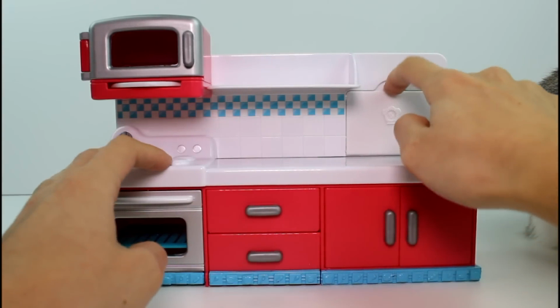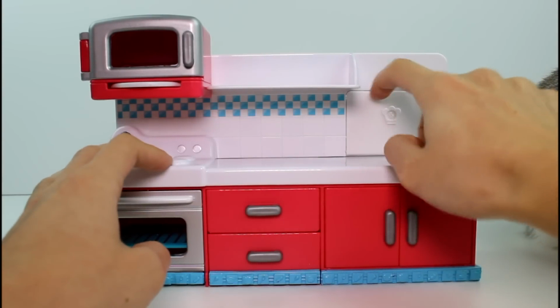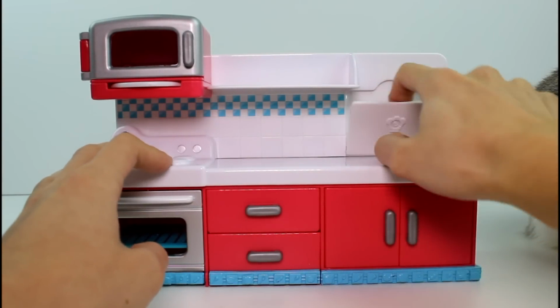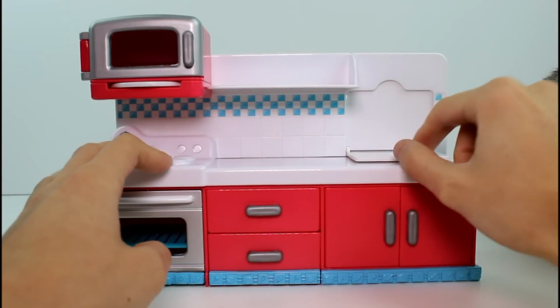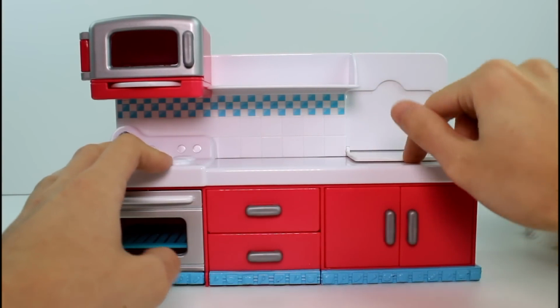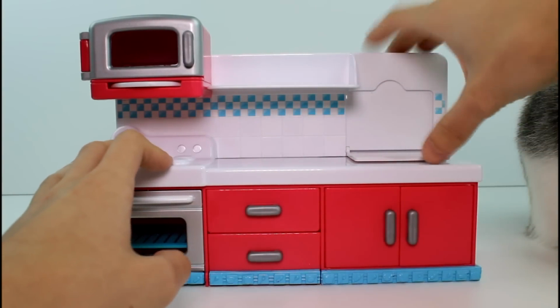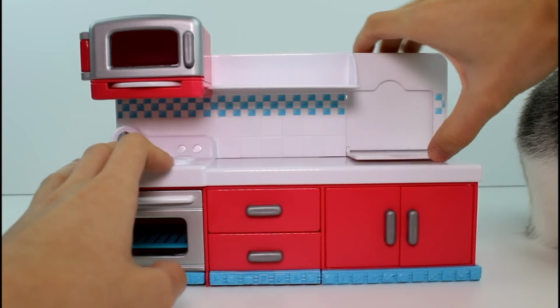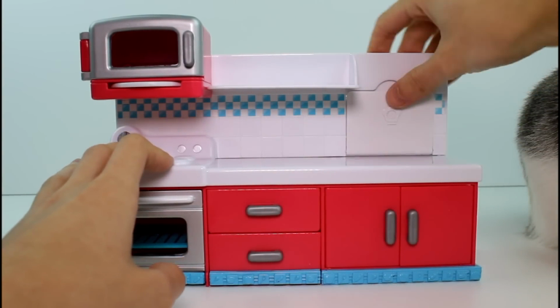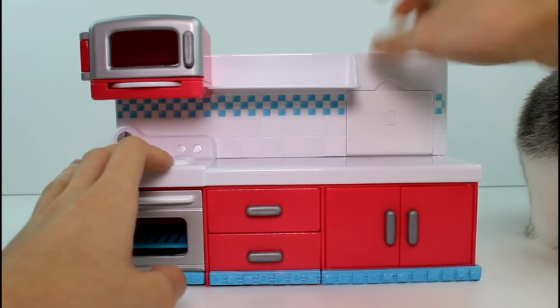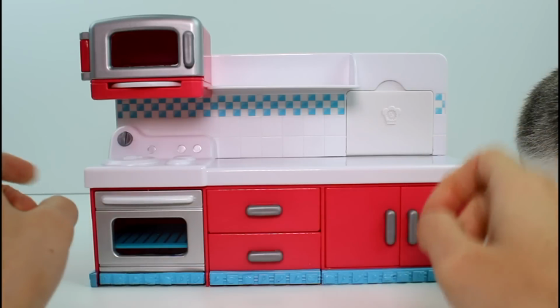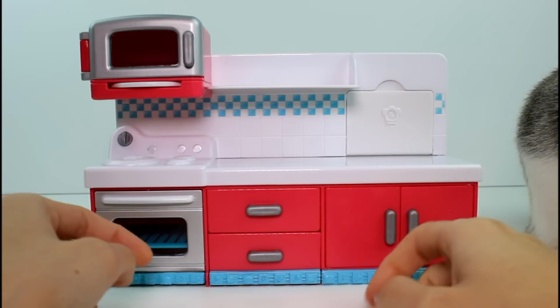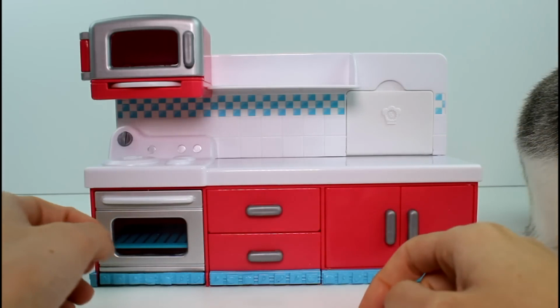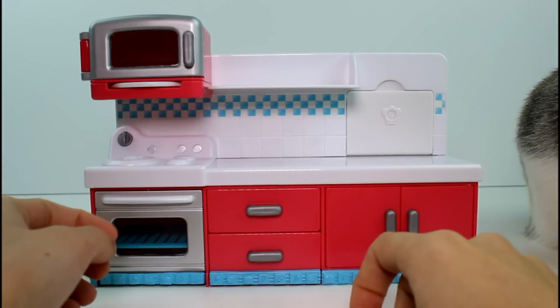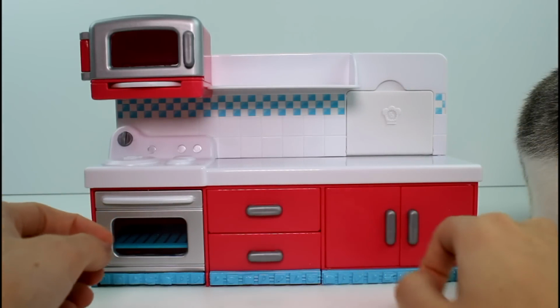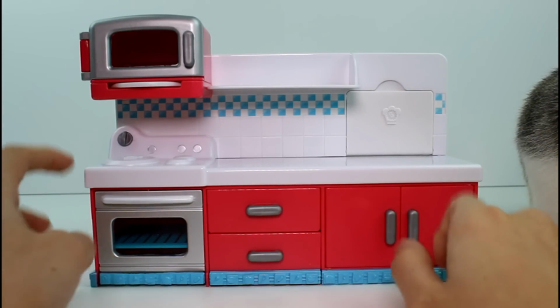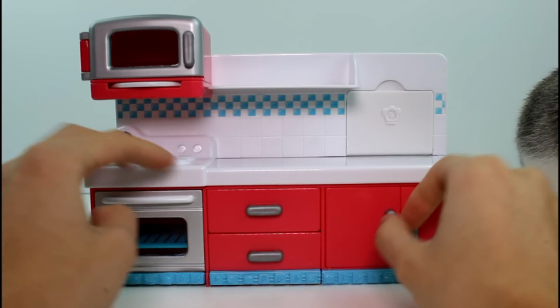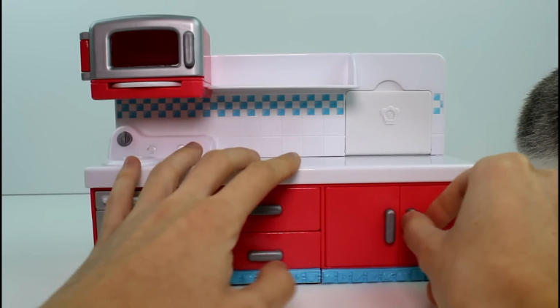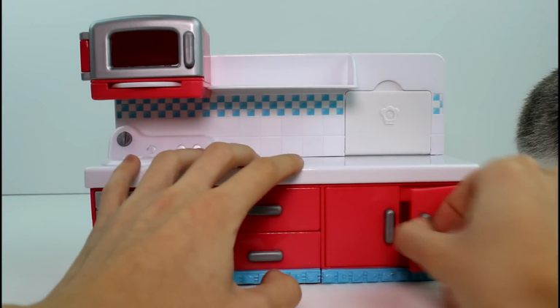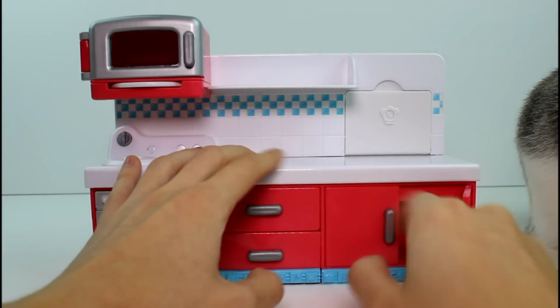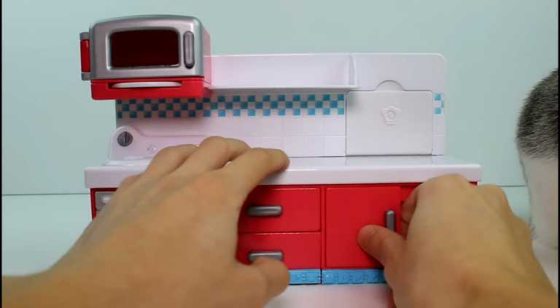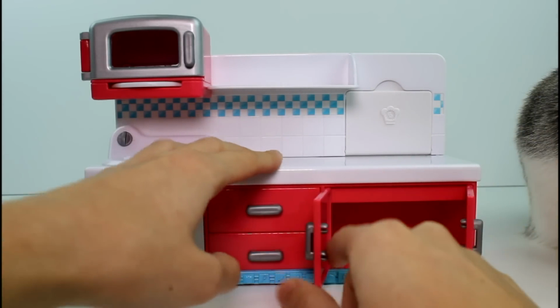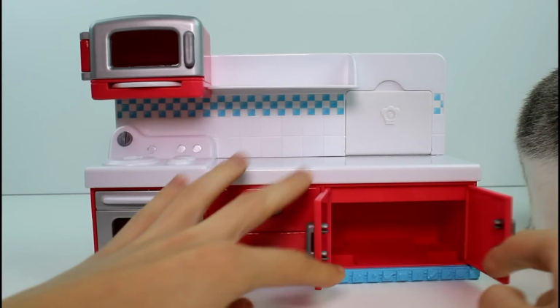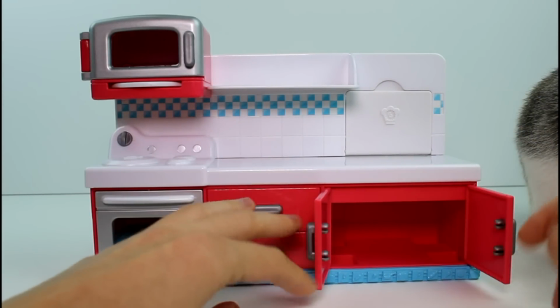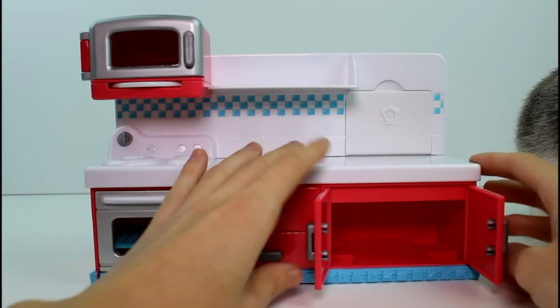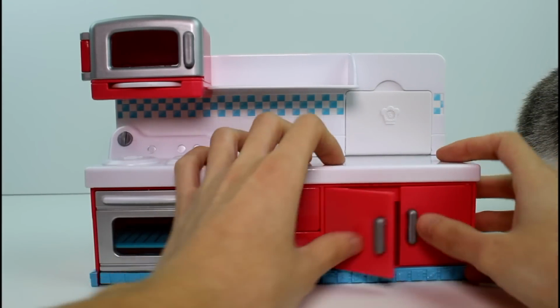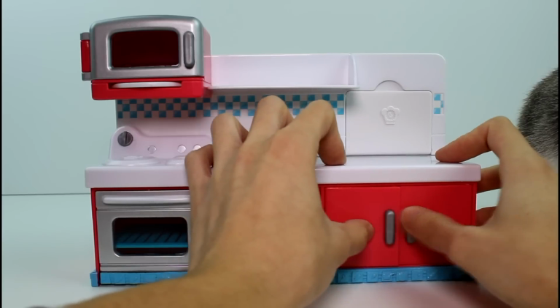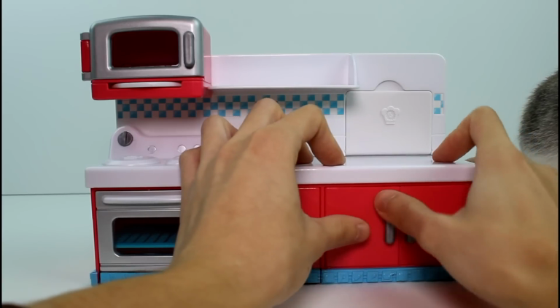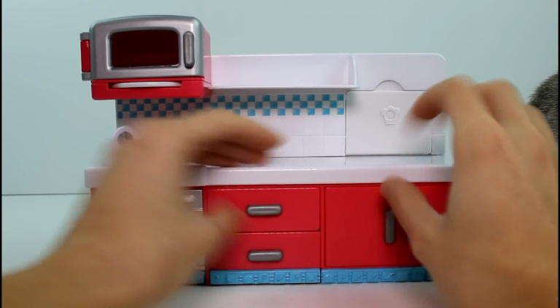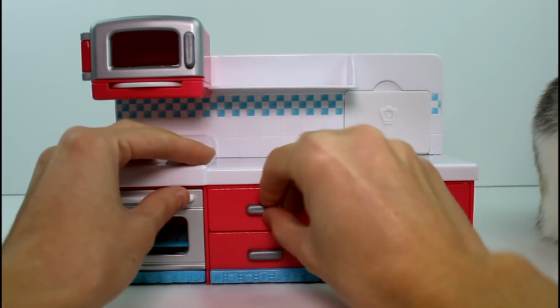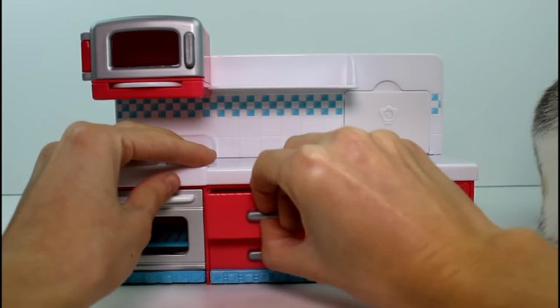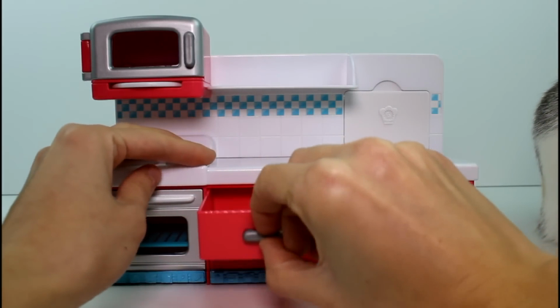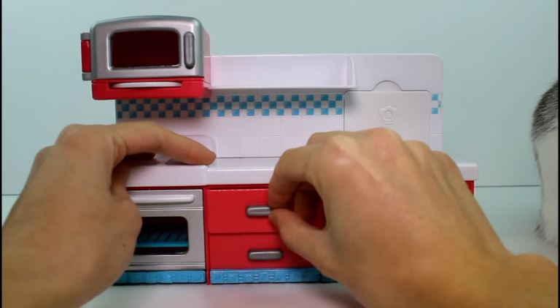We have this nice little flip-down cutting board, so you can cut some Shopkins — that's kind of morbid. And then we have some cupboards, we have this space — you could store so many Shopkins in here, guys.